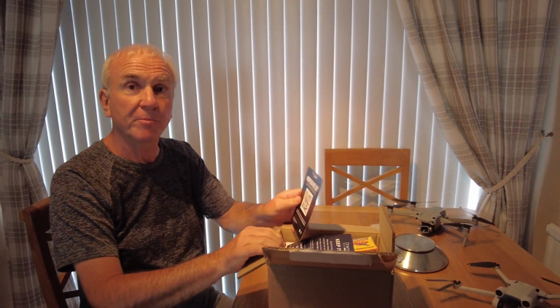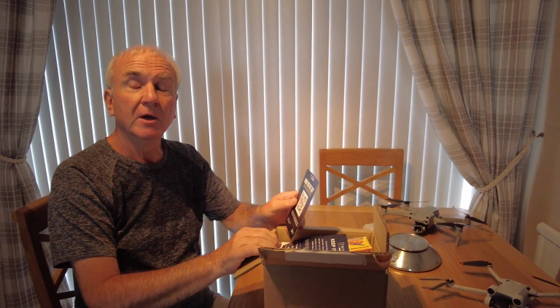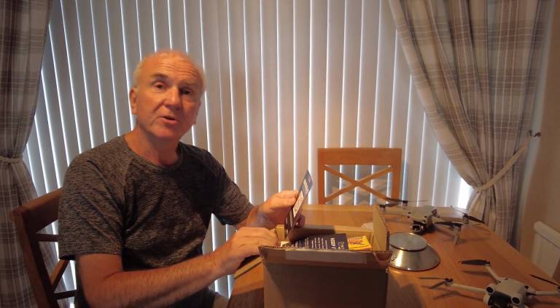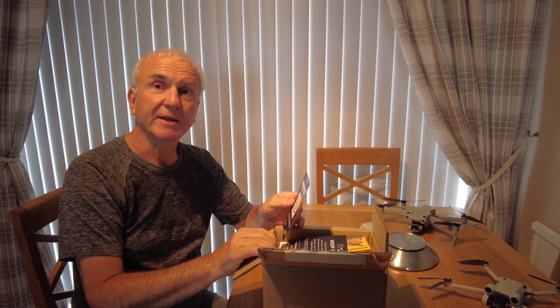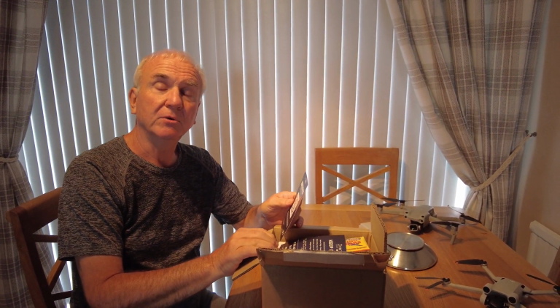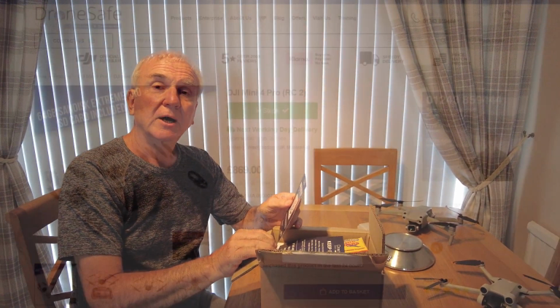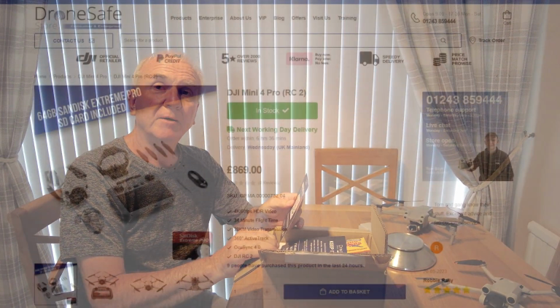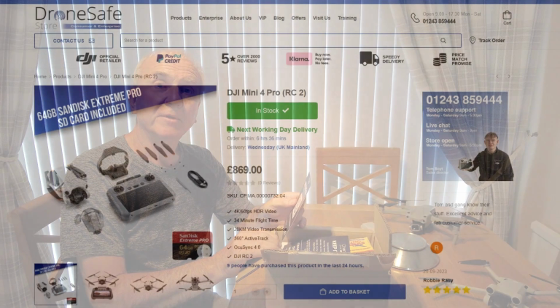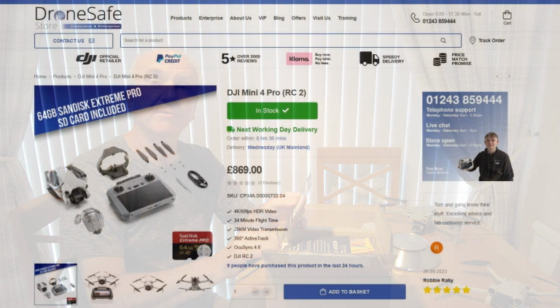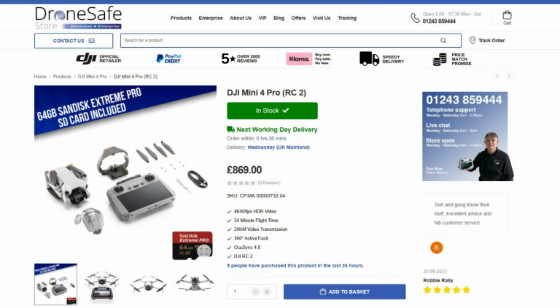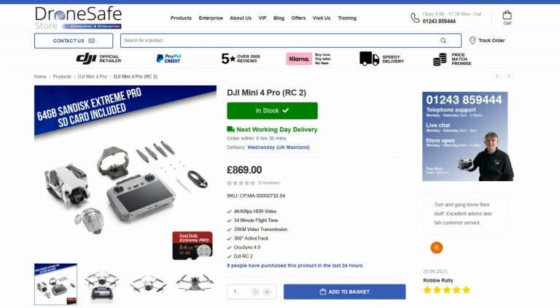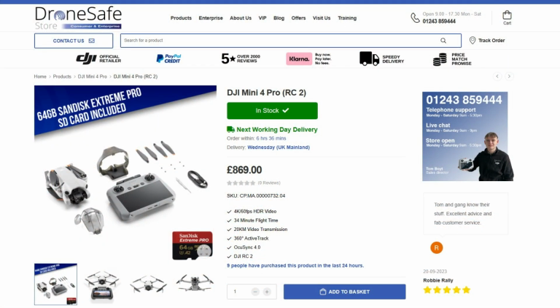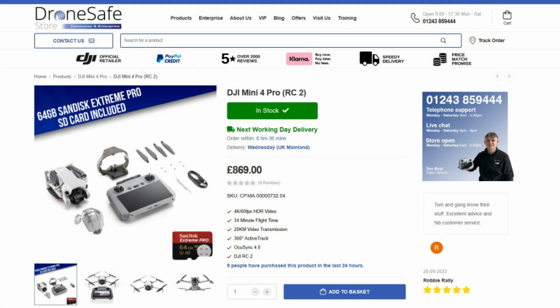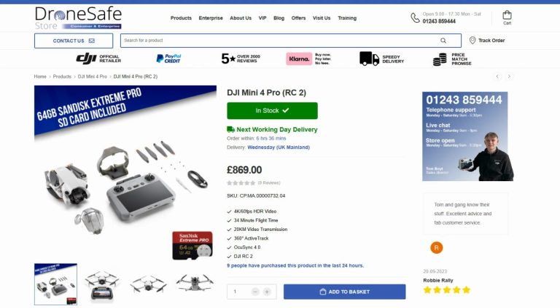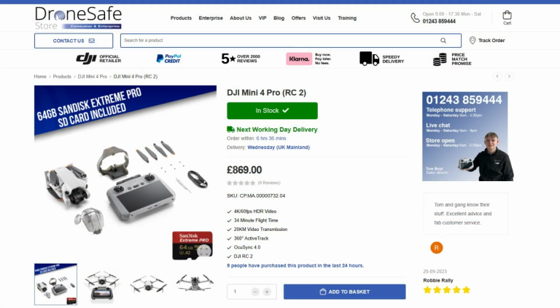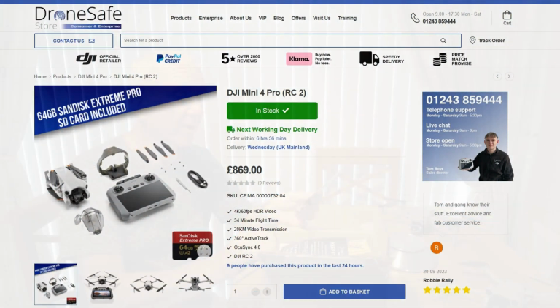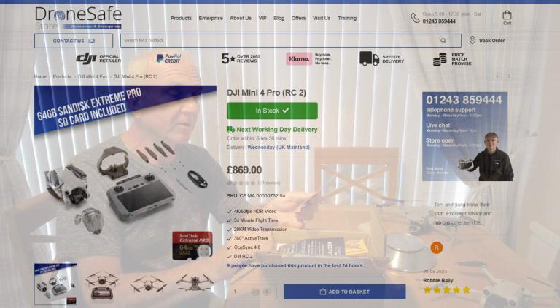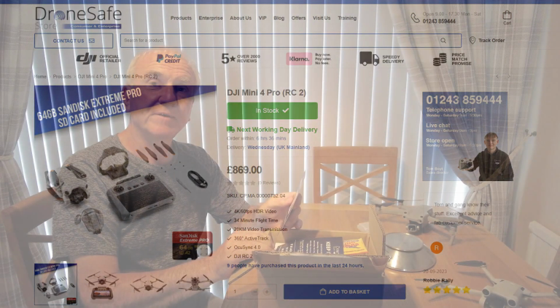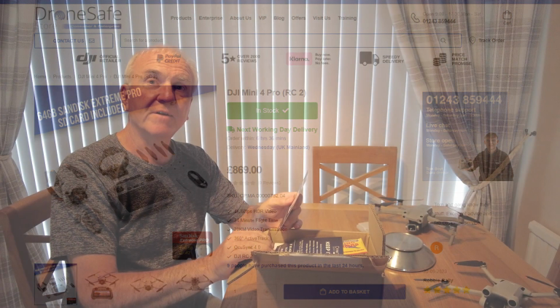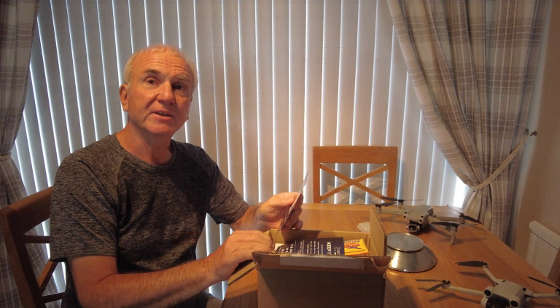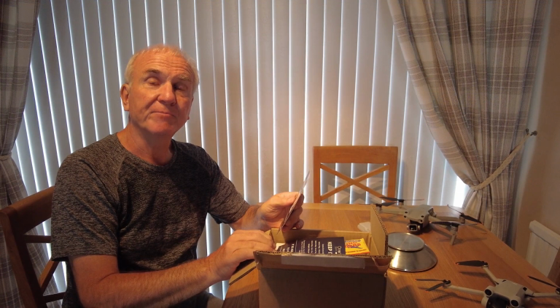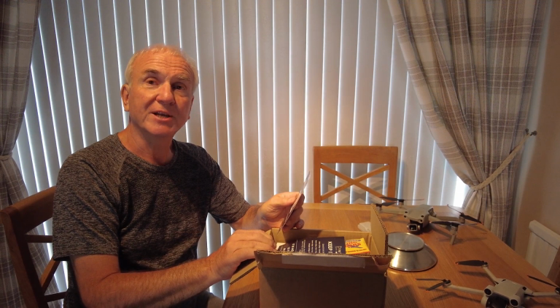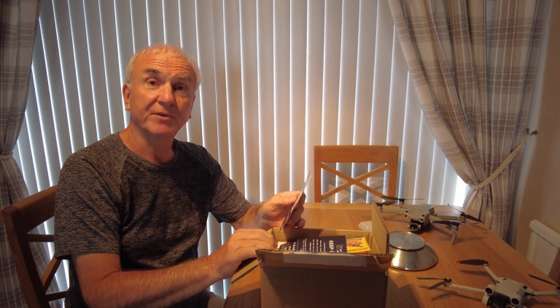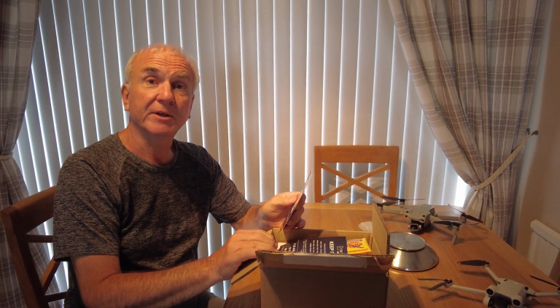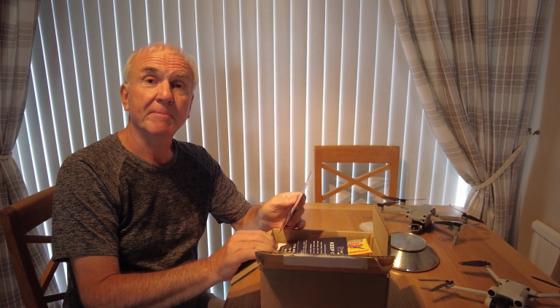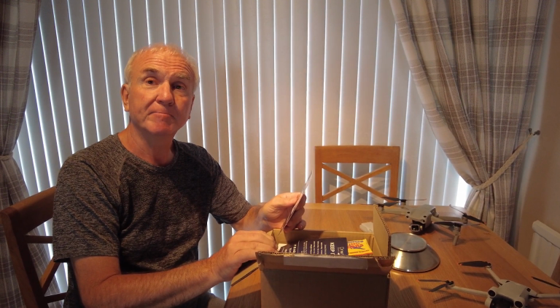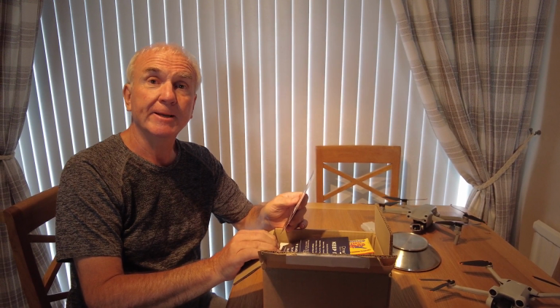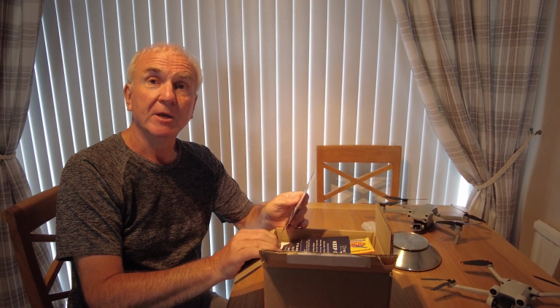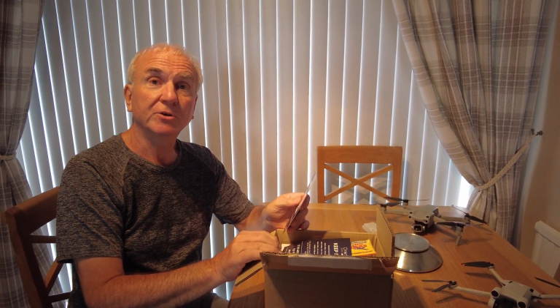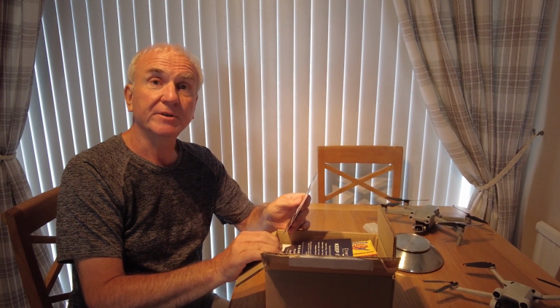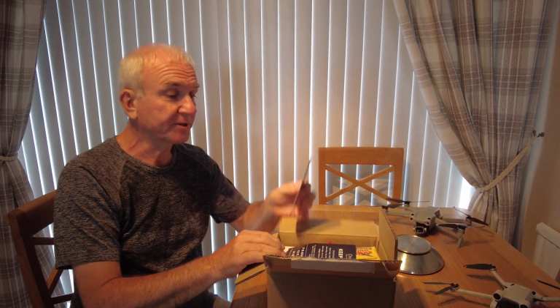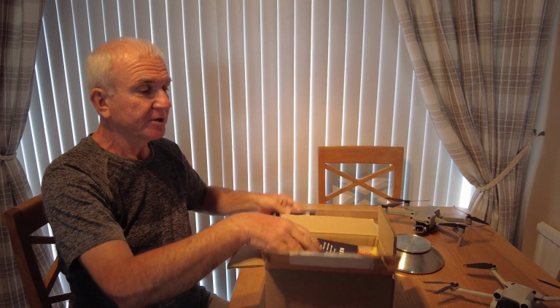I got this from Drone Safe Store — totally reliable, I'm not sponsored by them at all. What I do like is the fact that they're very fast with delivery. Ordered yesterday afternoon and it came today by DPD, so good delivery service.